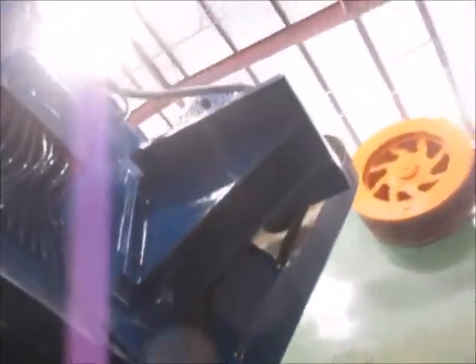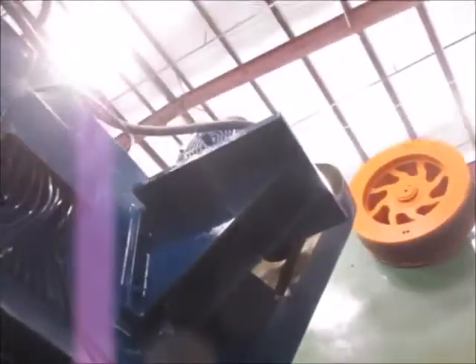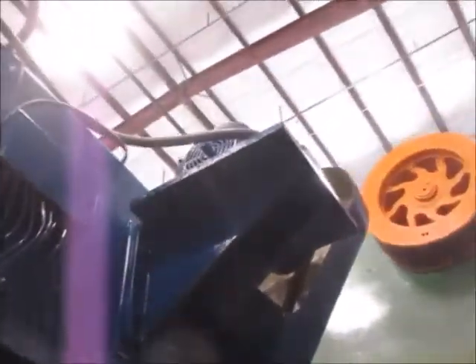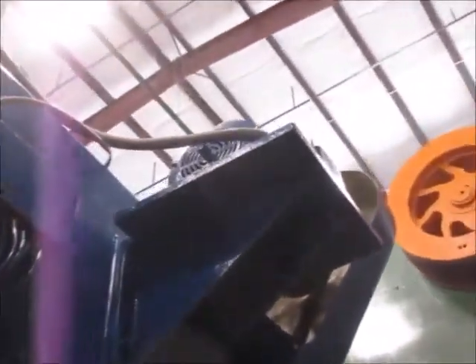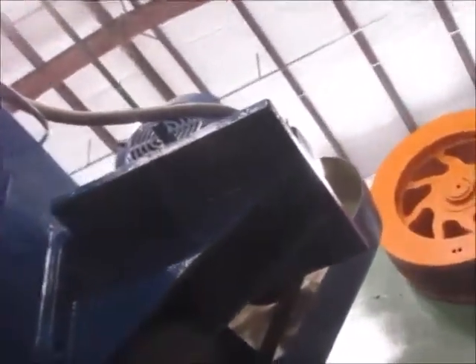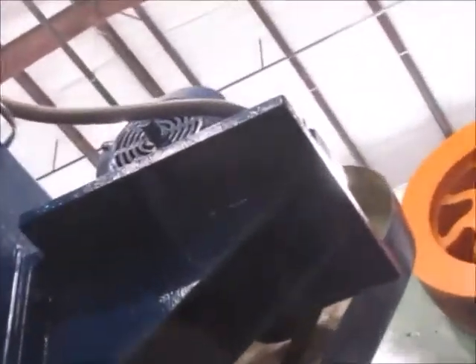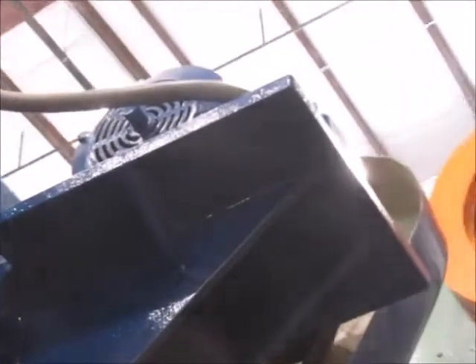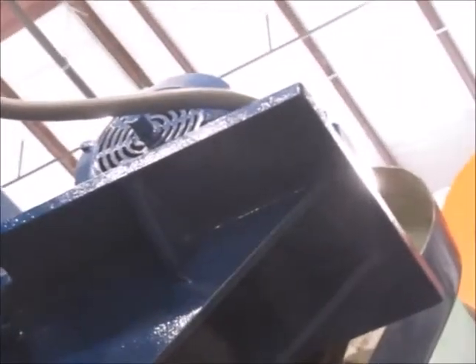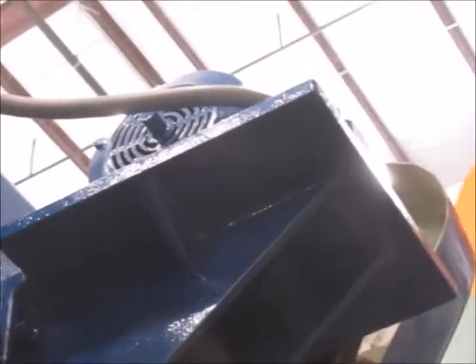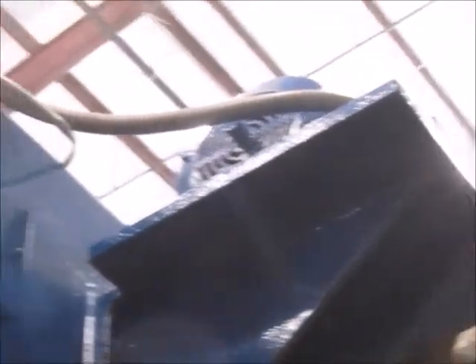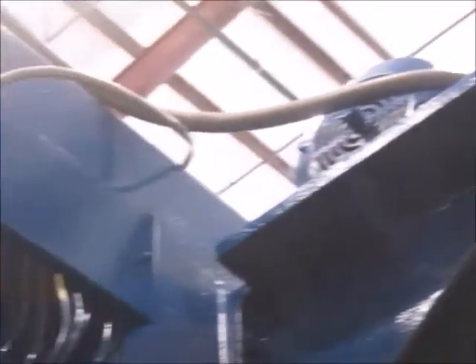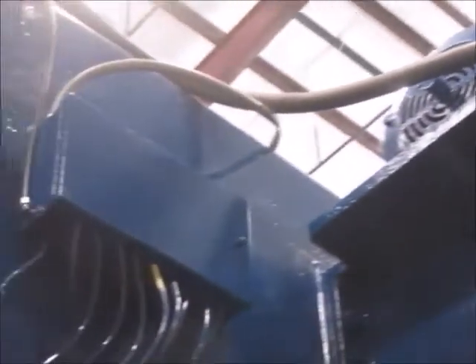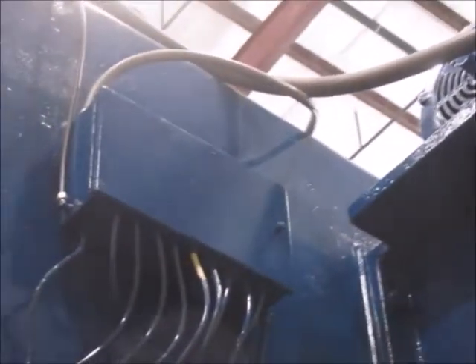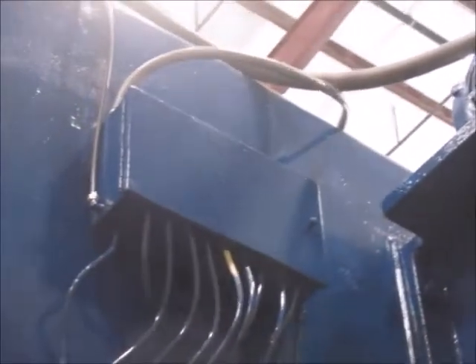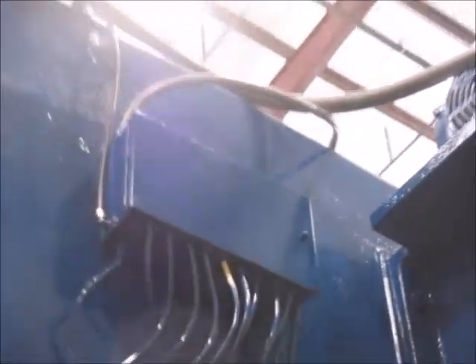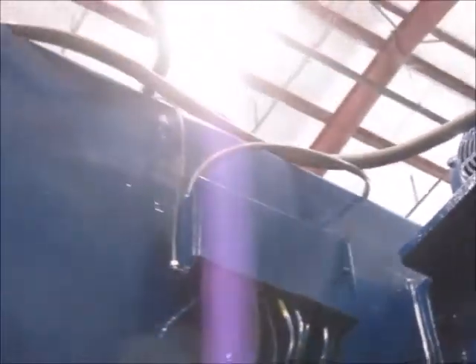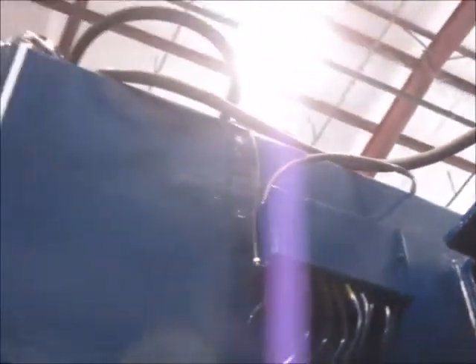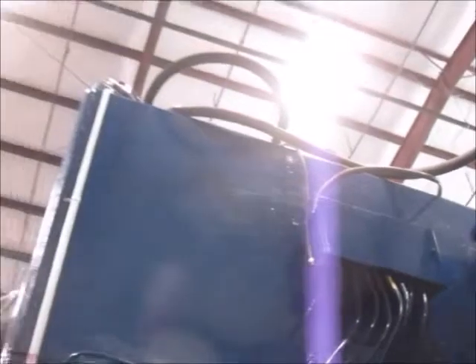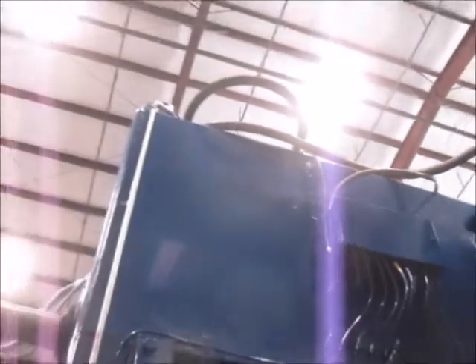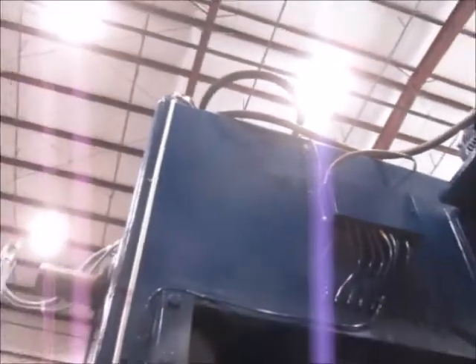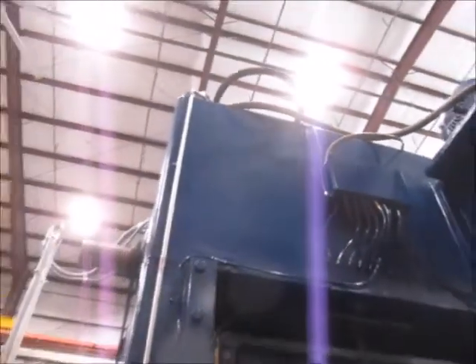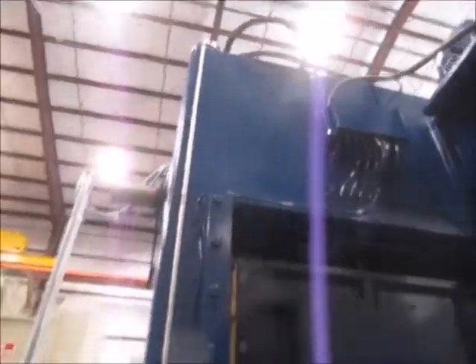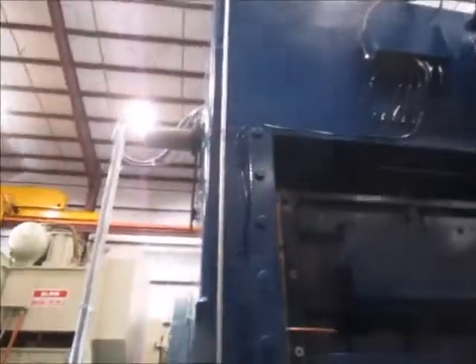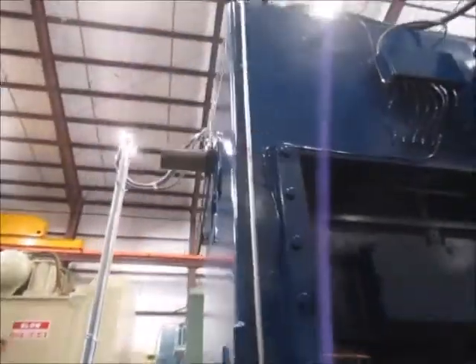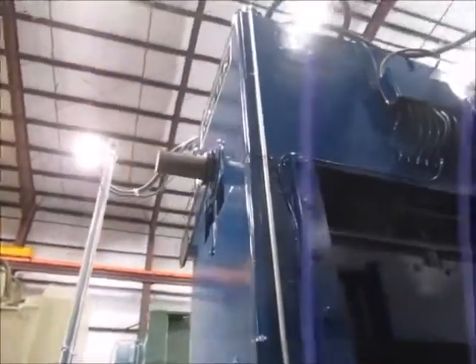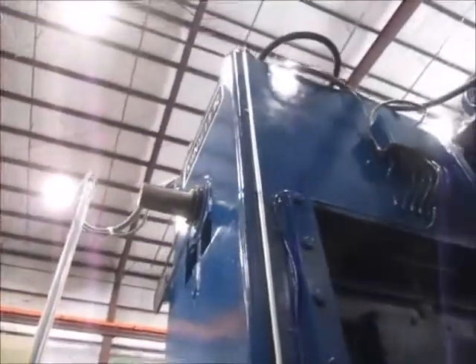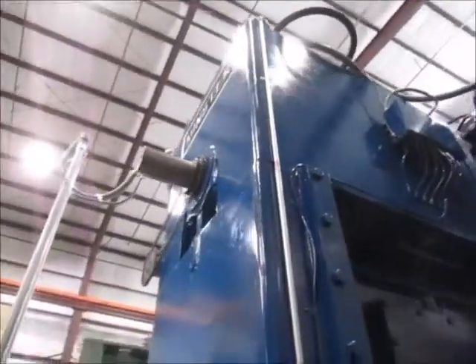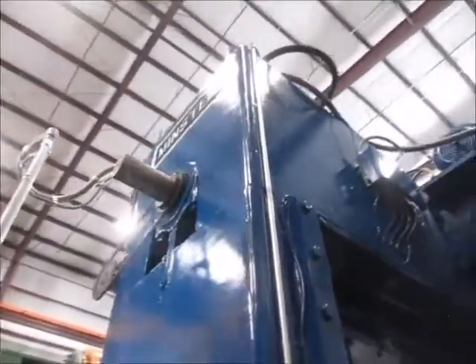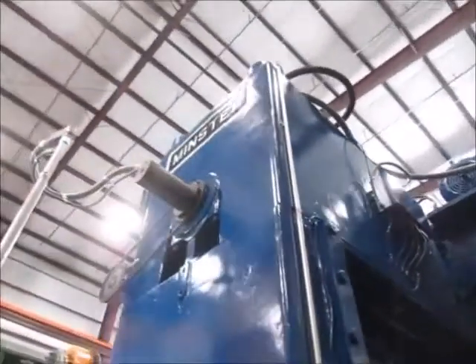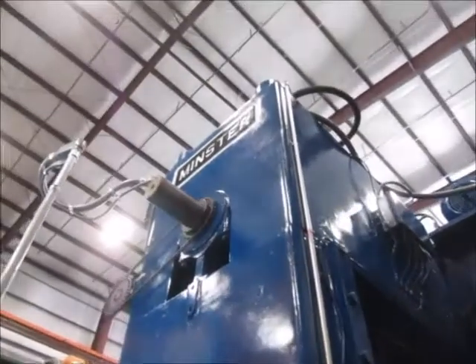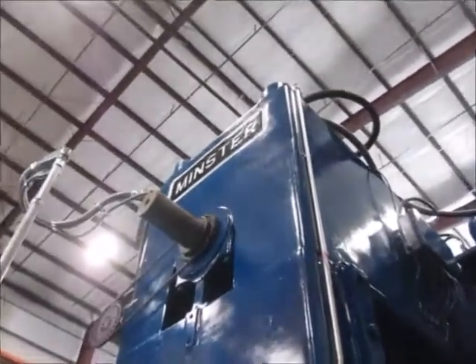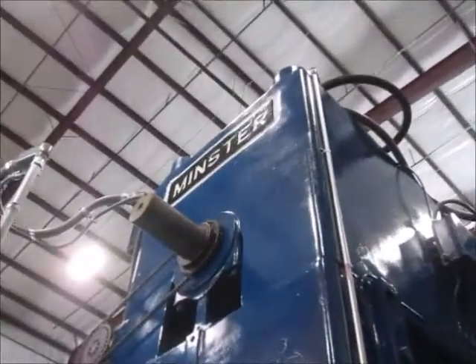Up here is the main motor for the press. Here's the right side of the machine.